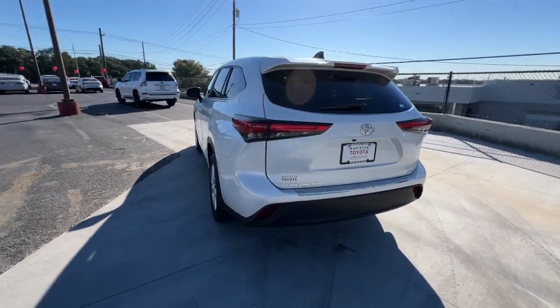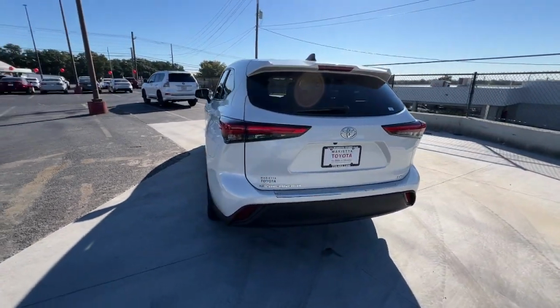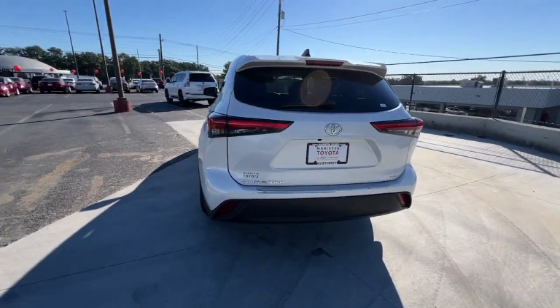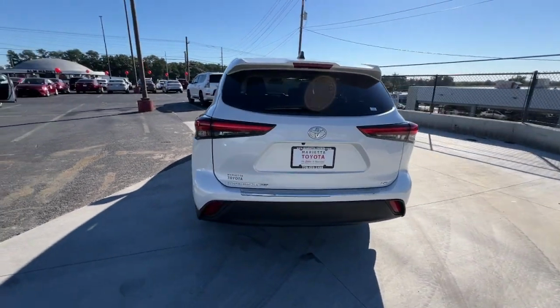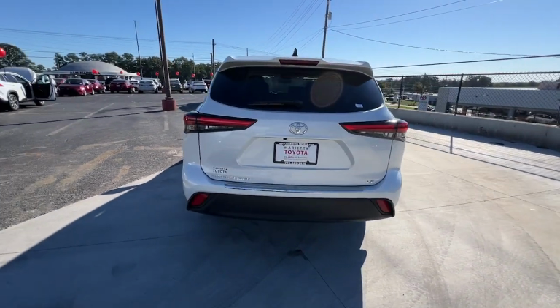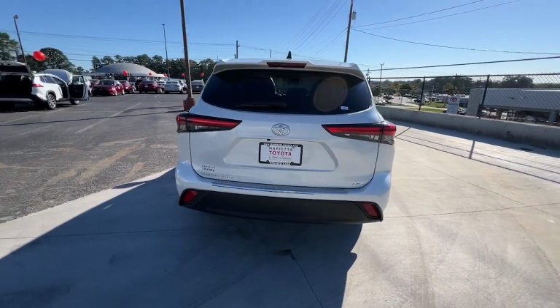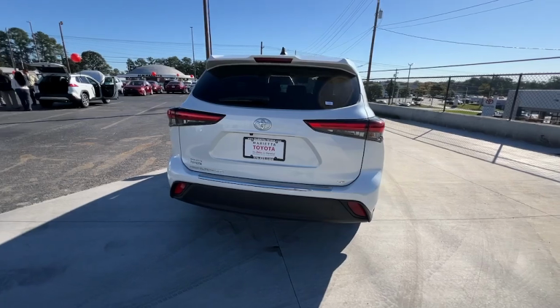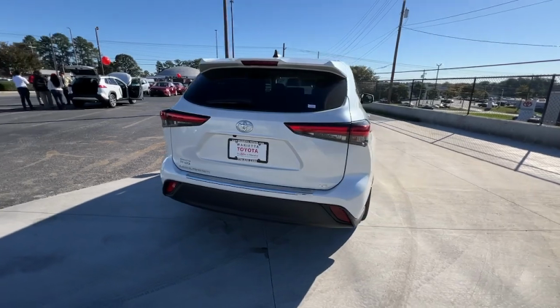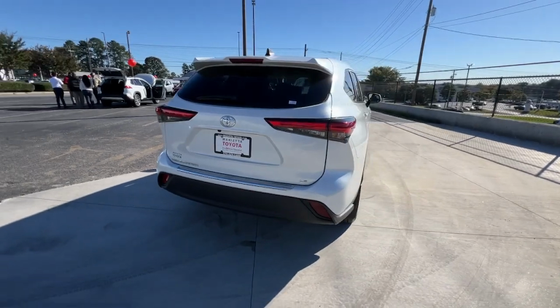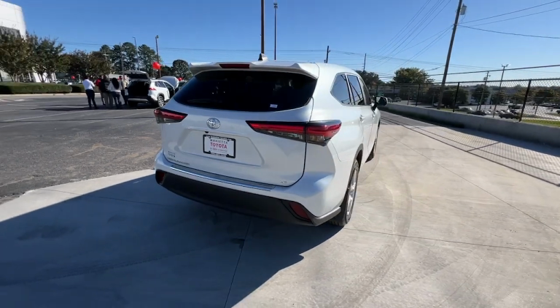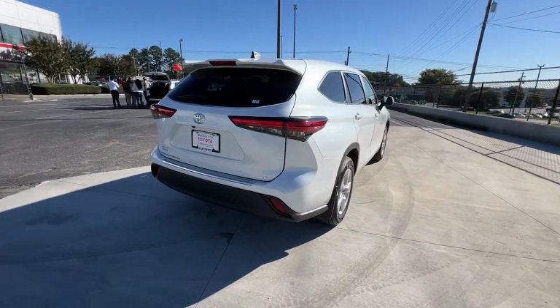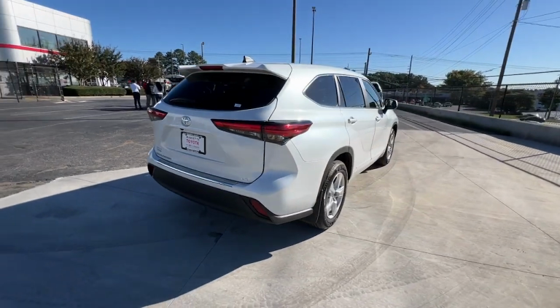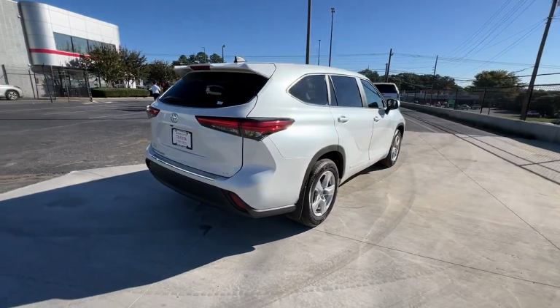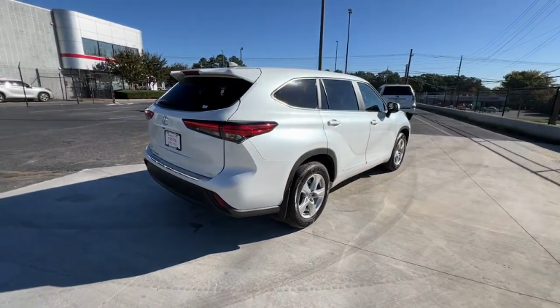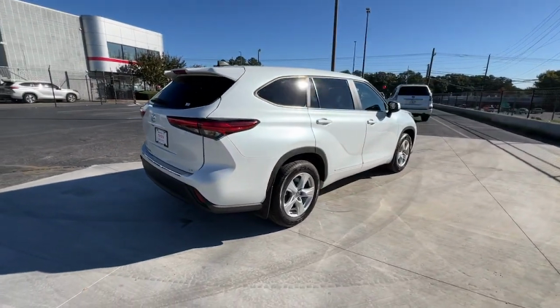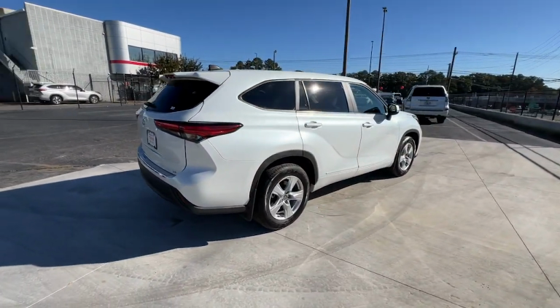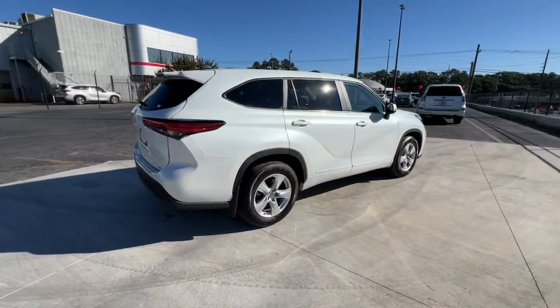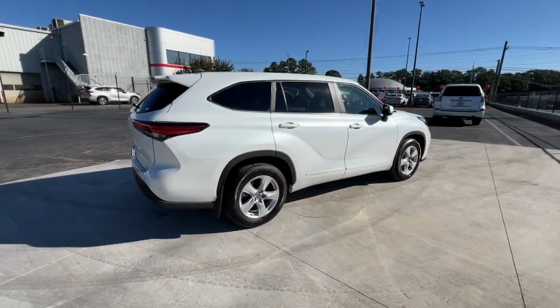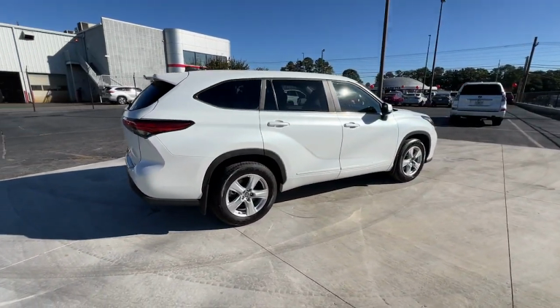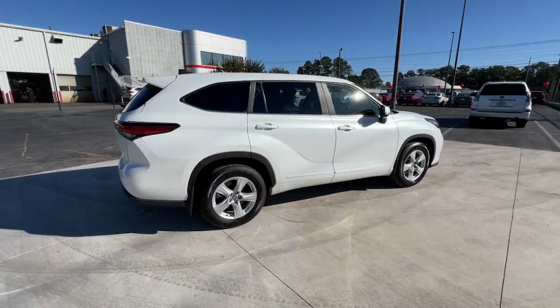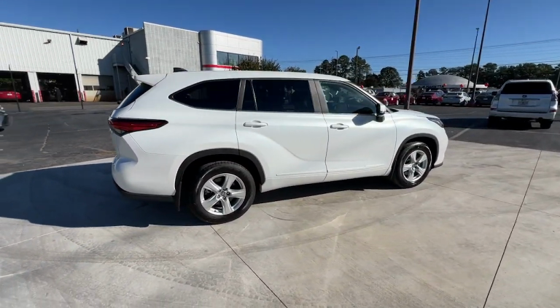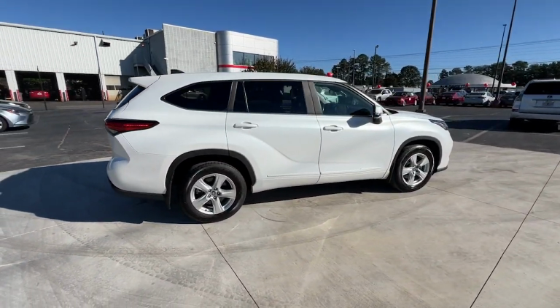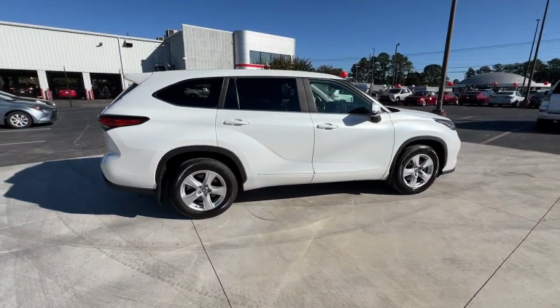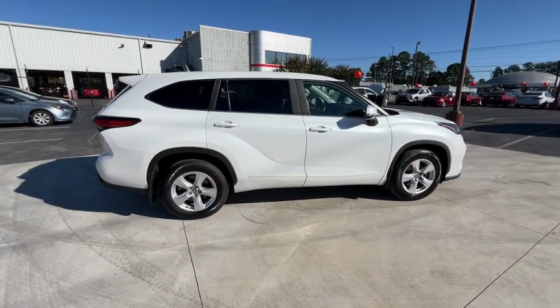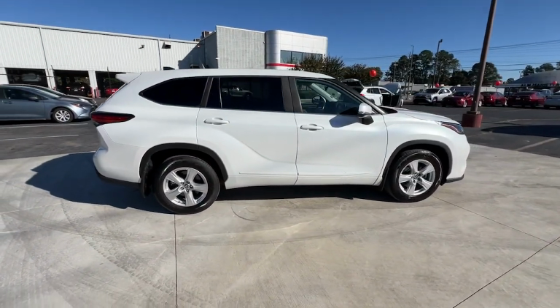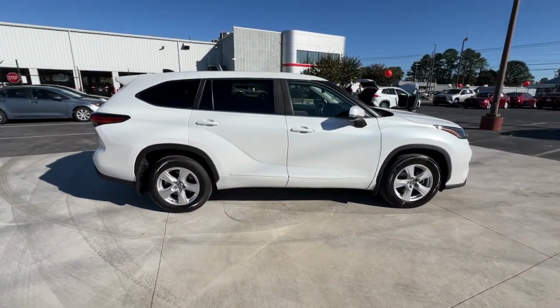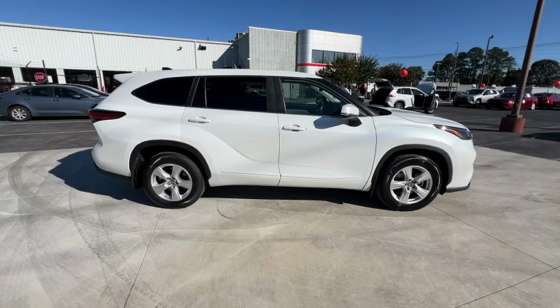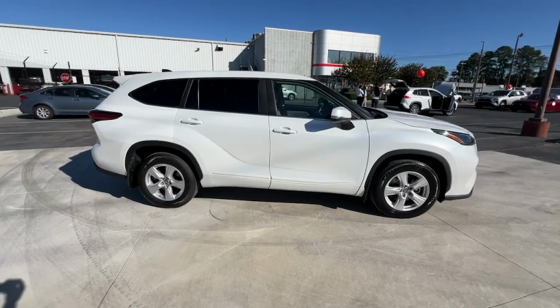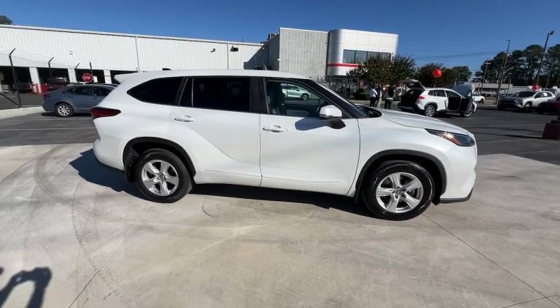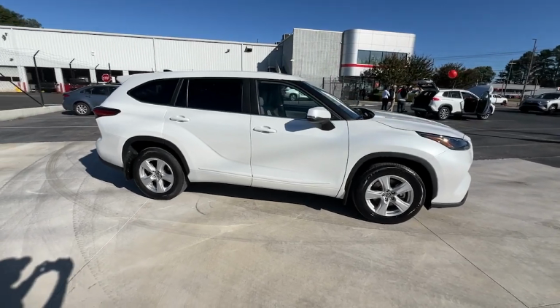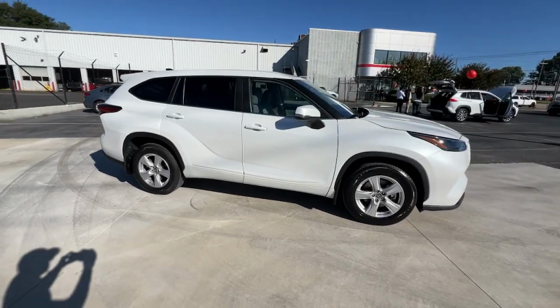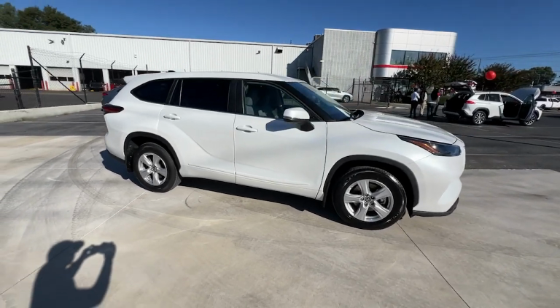This three-row crossover seats up to eight and offers a smooth, quiet, powerful ride, ample cargo capacity, and a flexible interior layout.